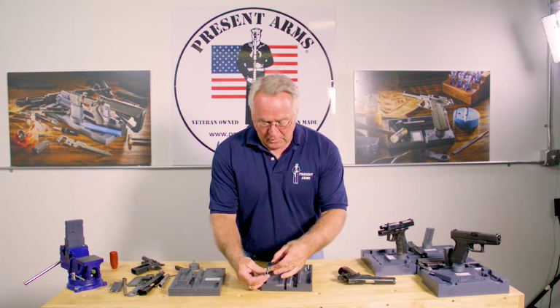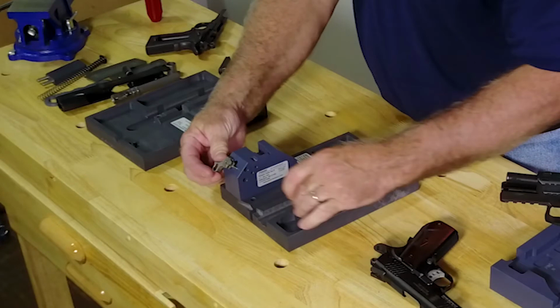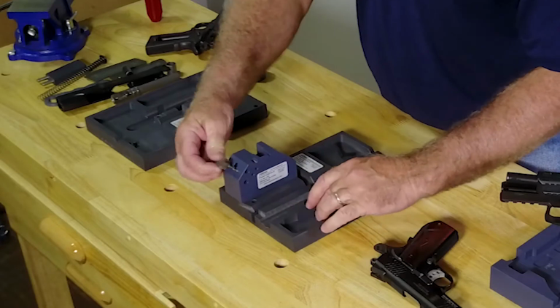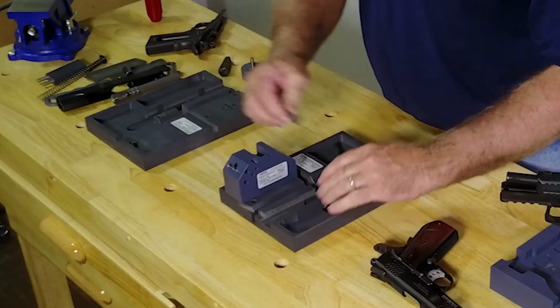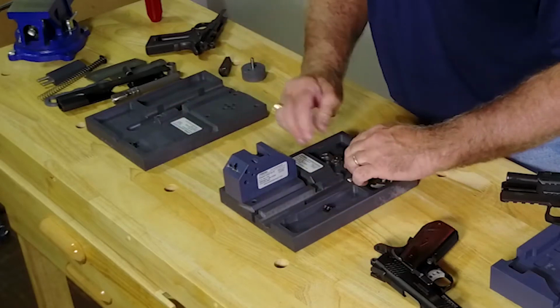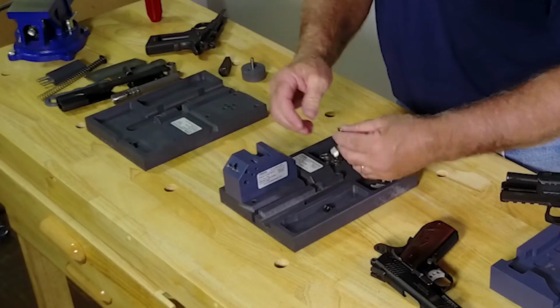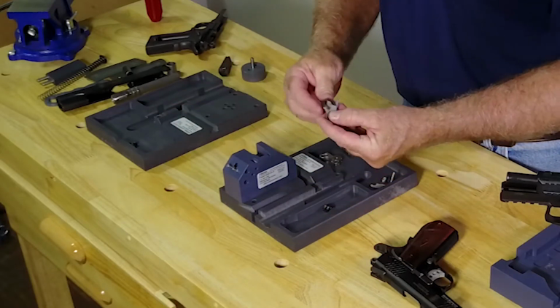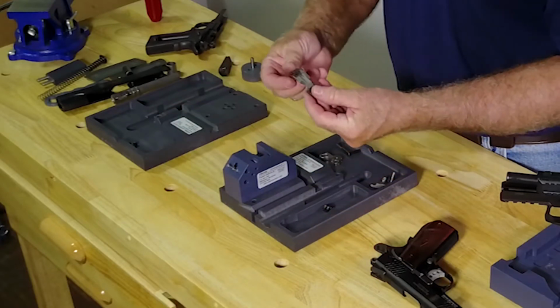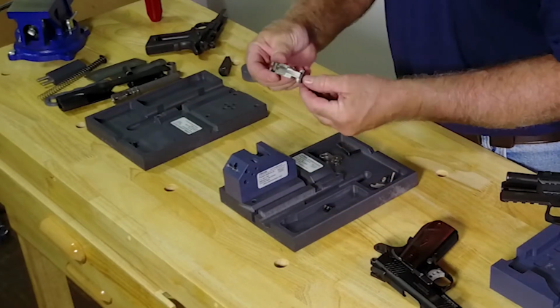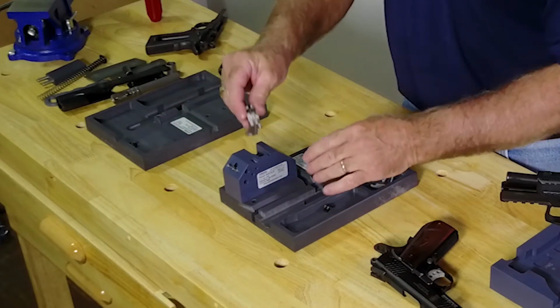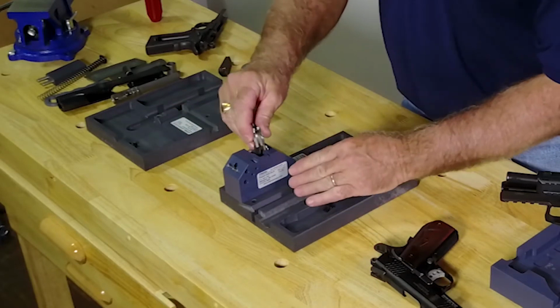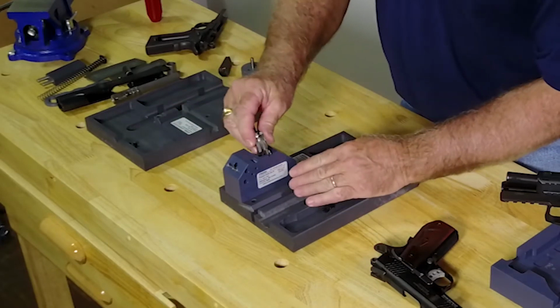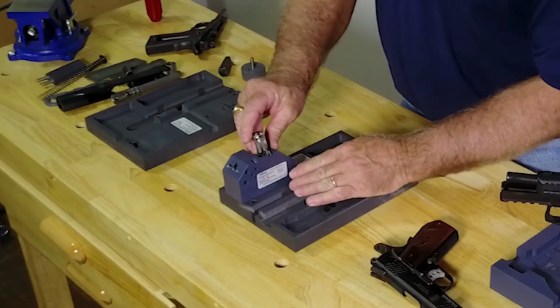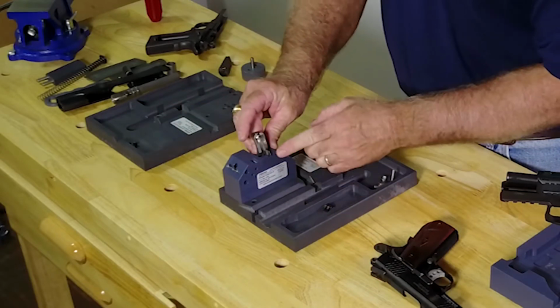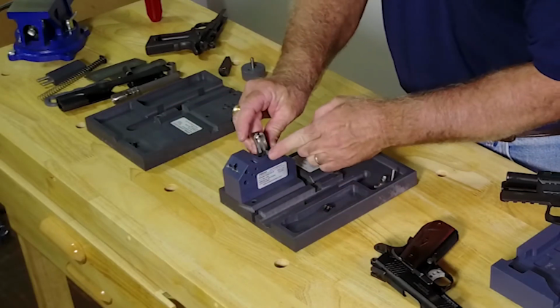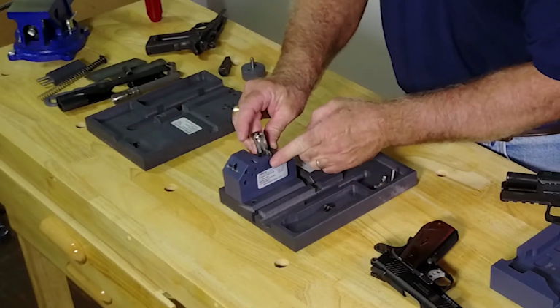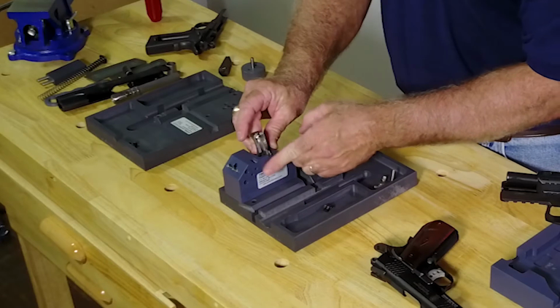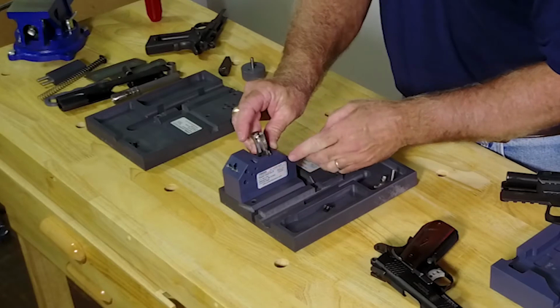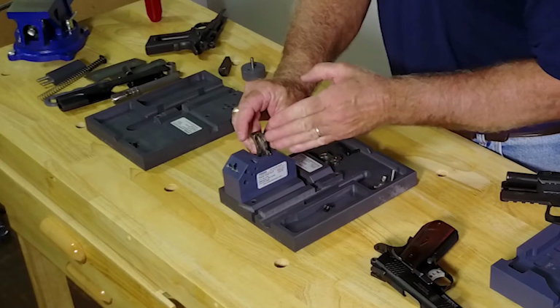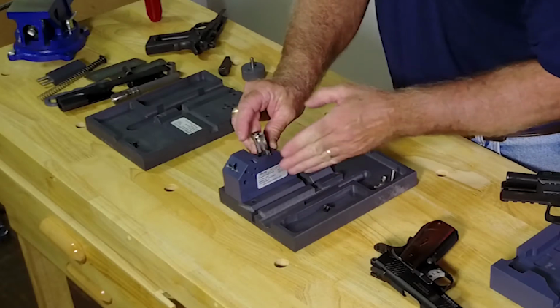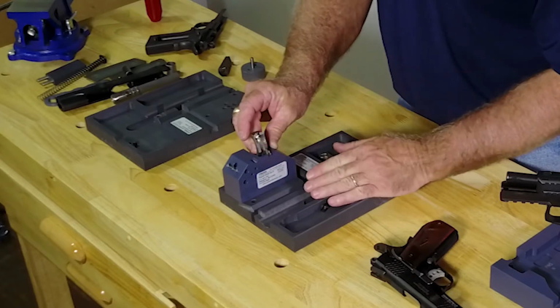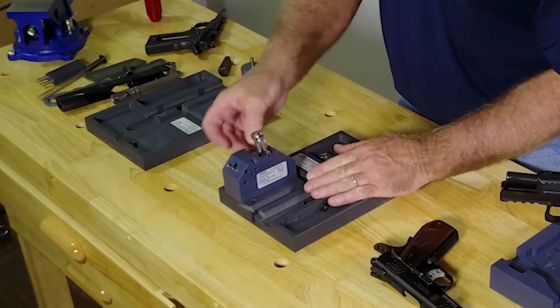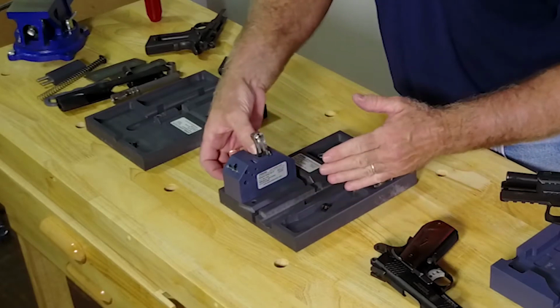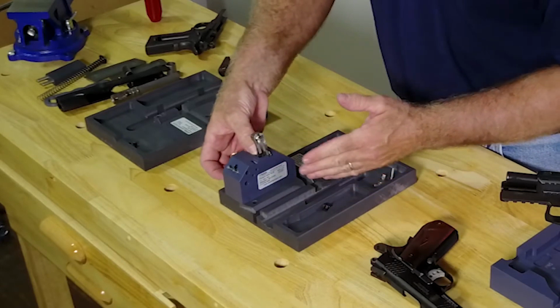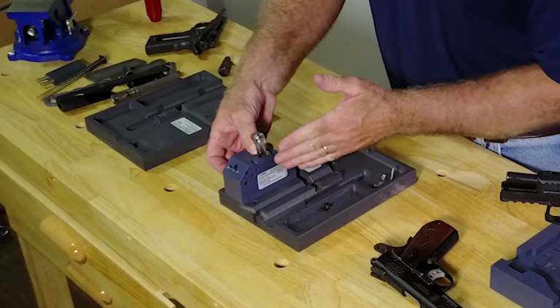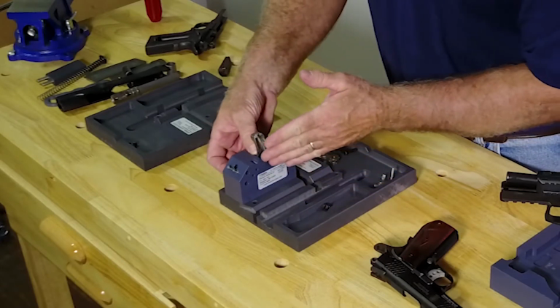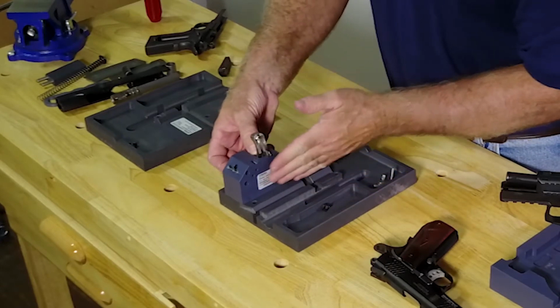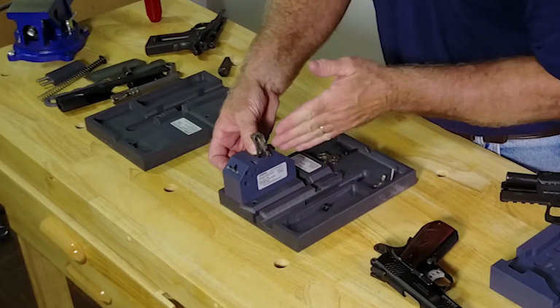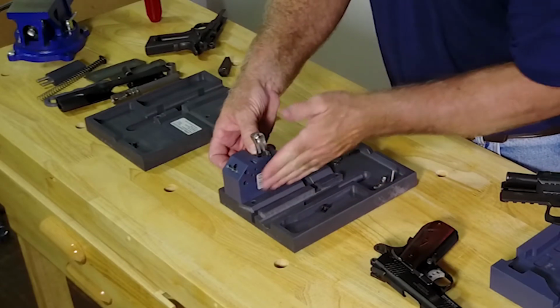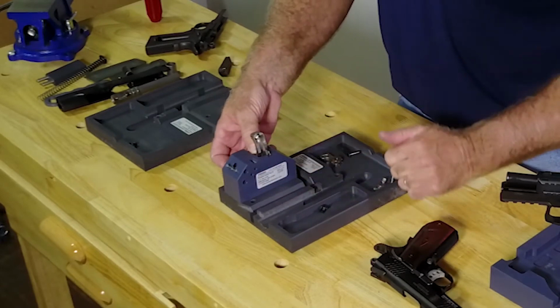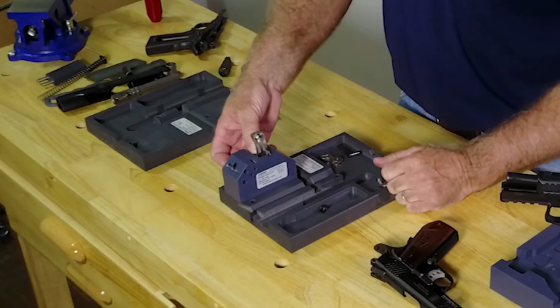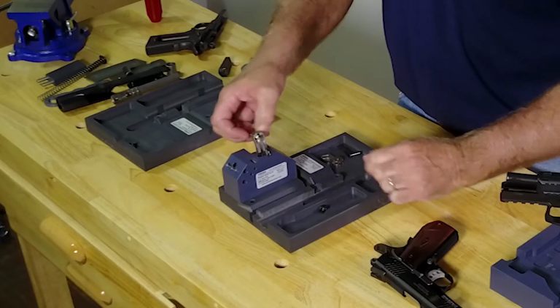We also have a spot cut right here for your grip safety. This is the portion that interfaces with the trigger bow, and sometimes it has to be dressed. We're giving you a location right here where you can dress it.